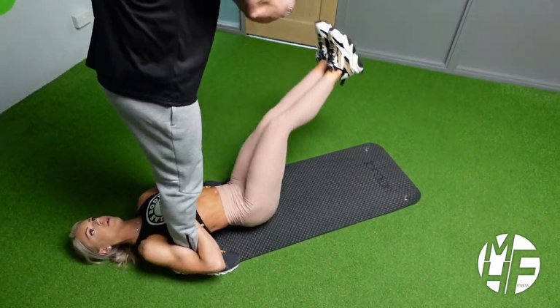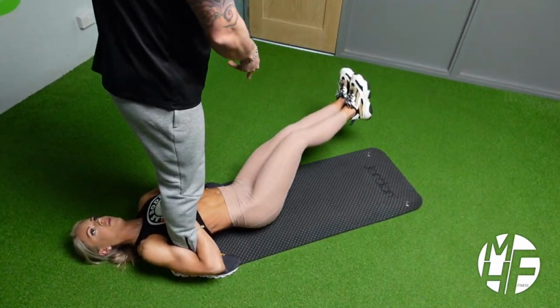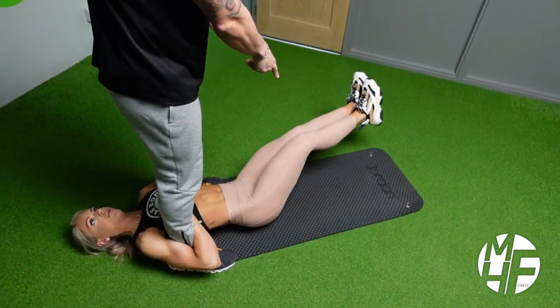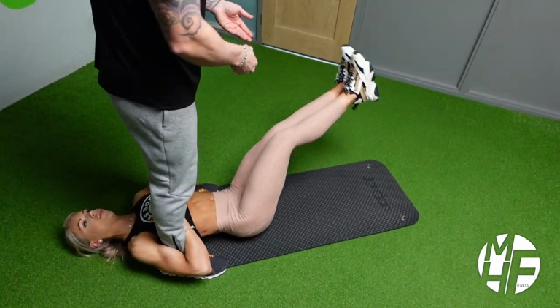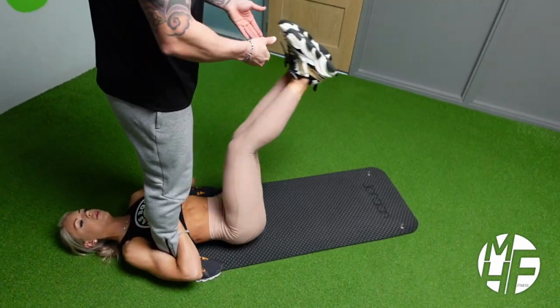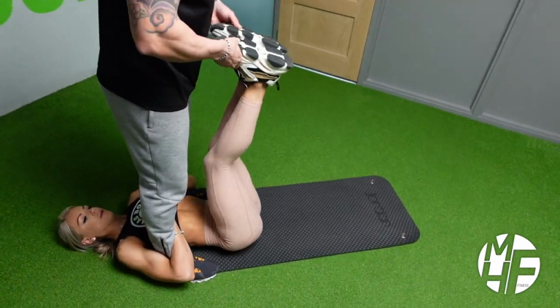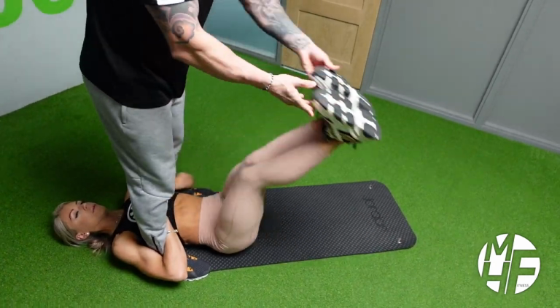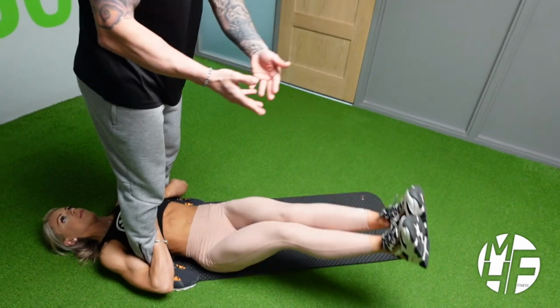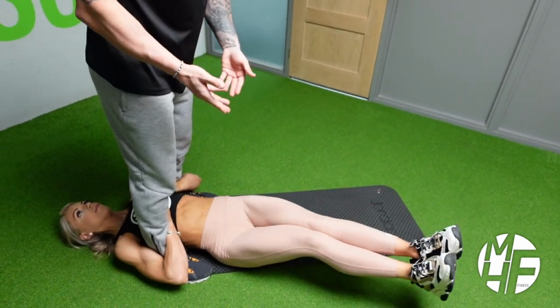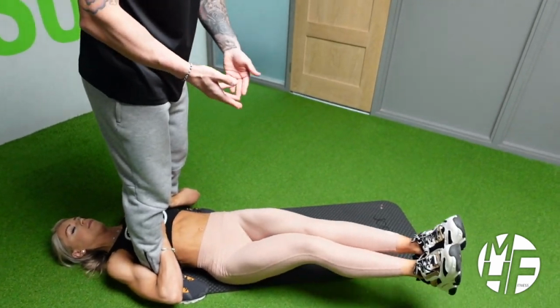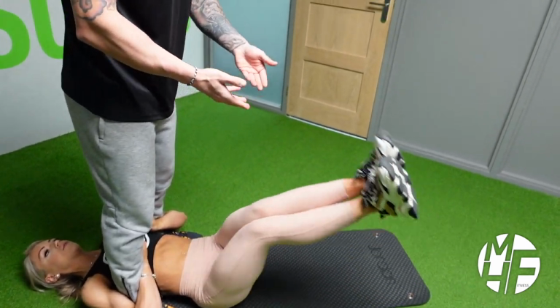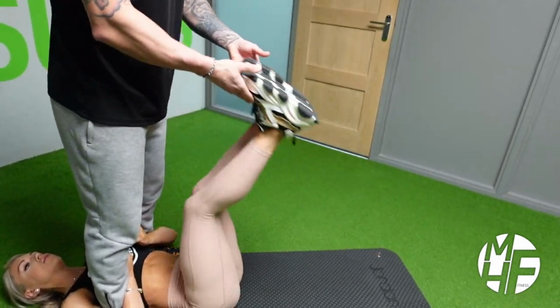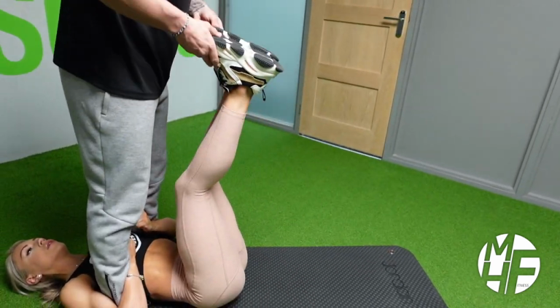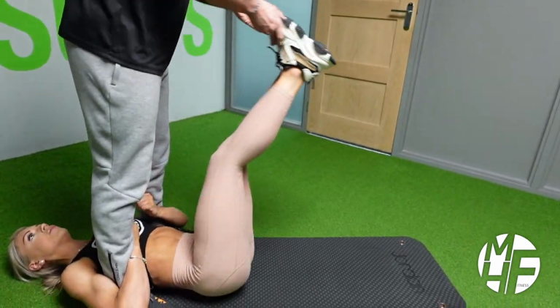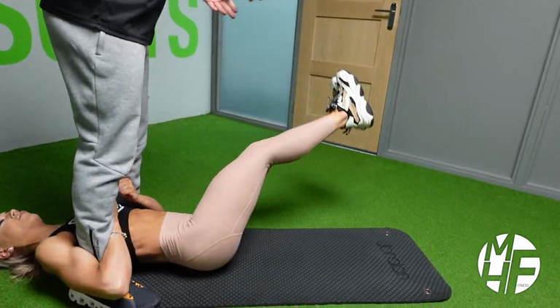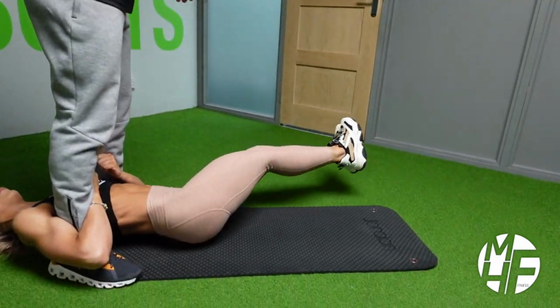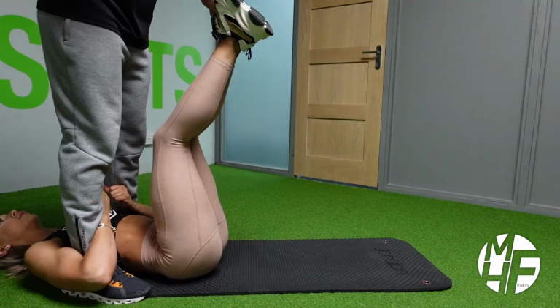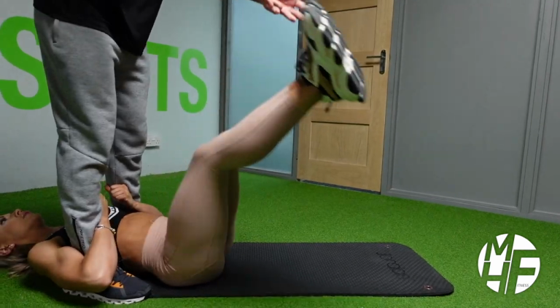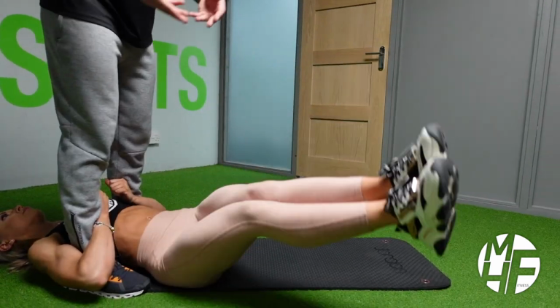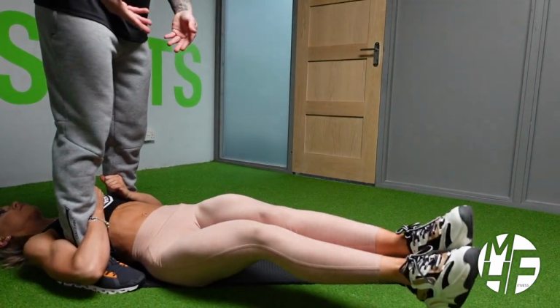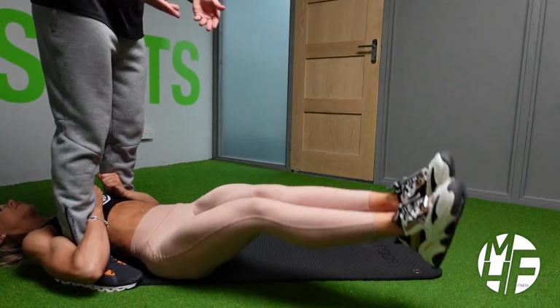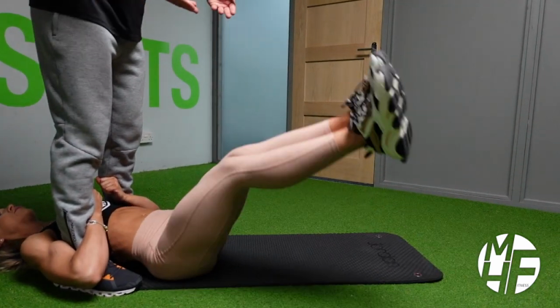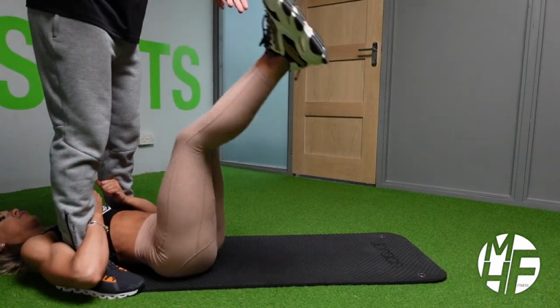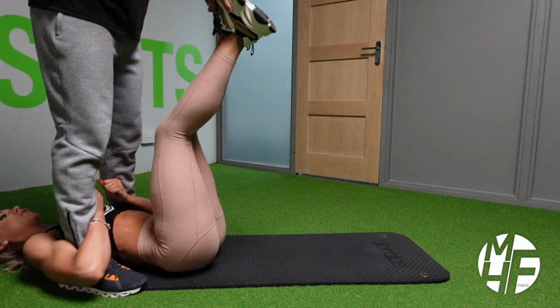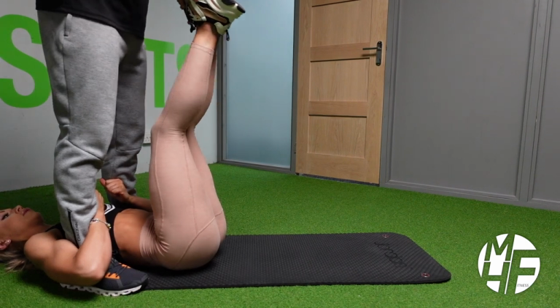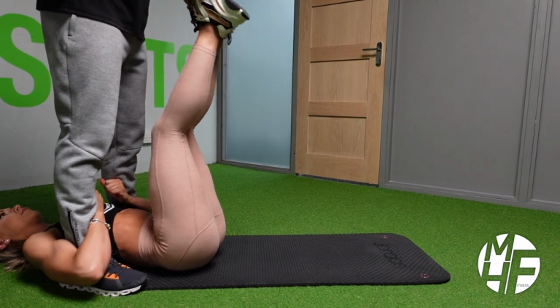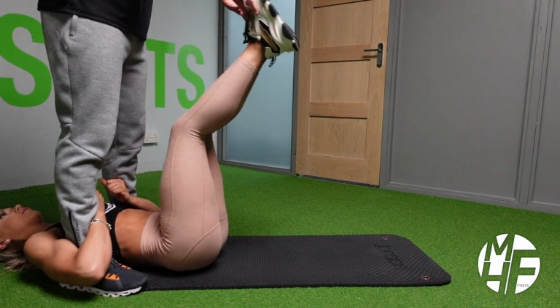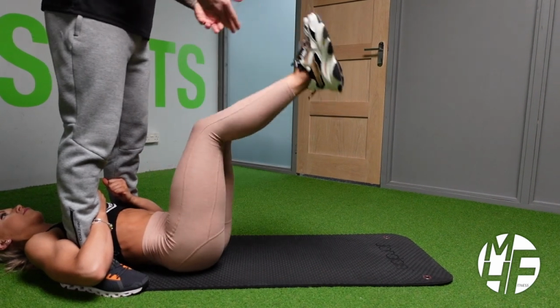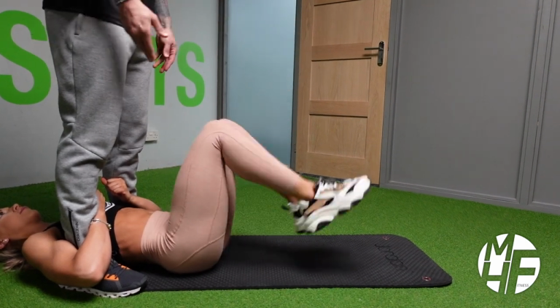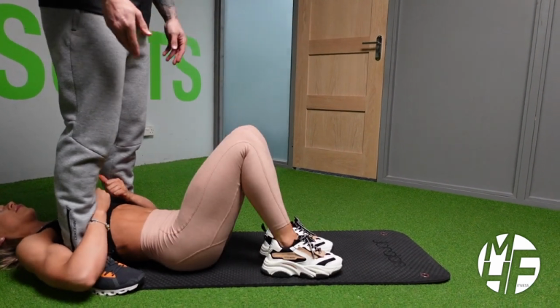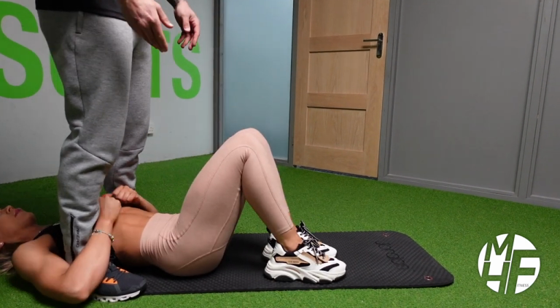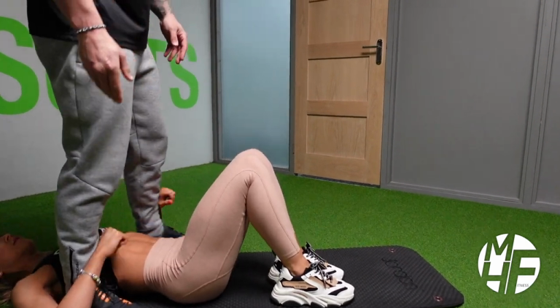Throughout the movement, her legs have a slight bend, her toes are pointing to the ceiling so her shins are flexed. Once you're done, just return back down to the center.